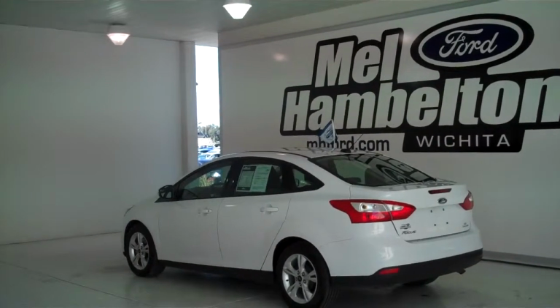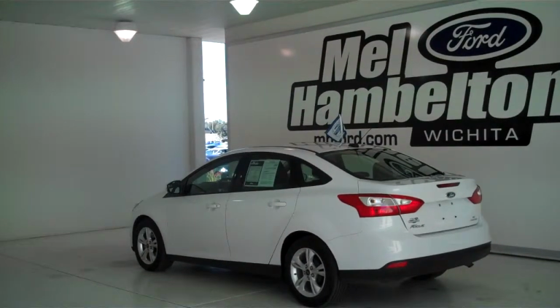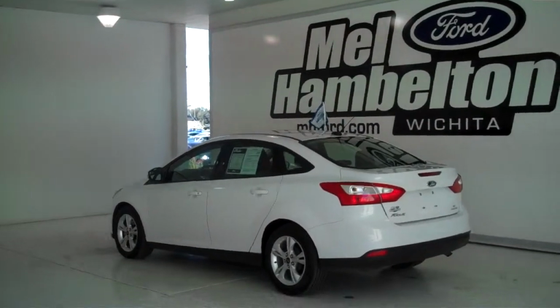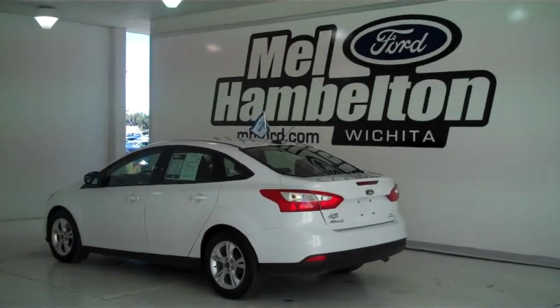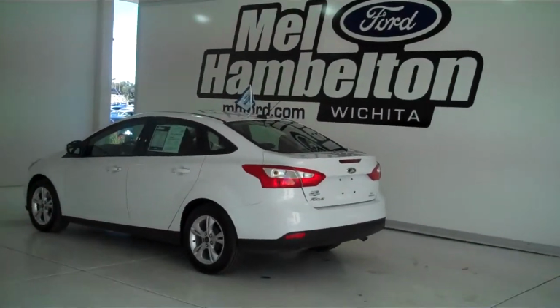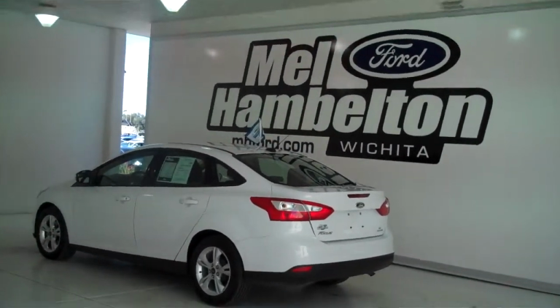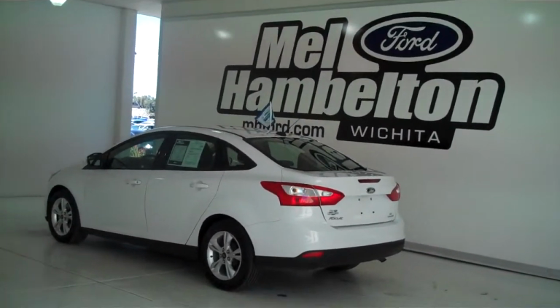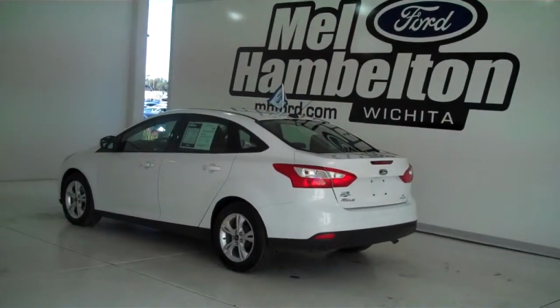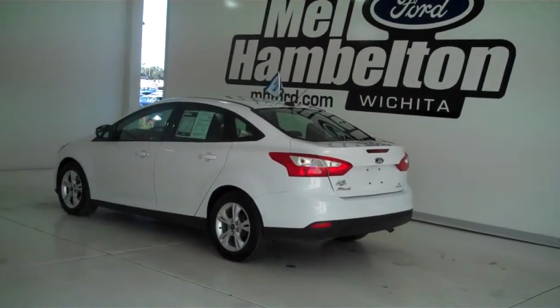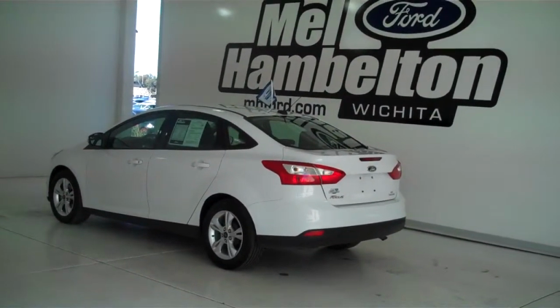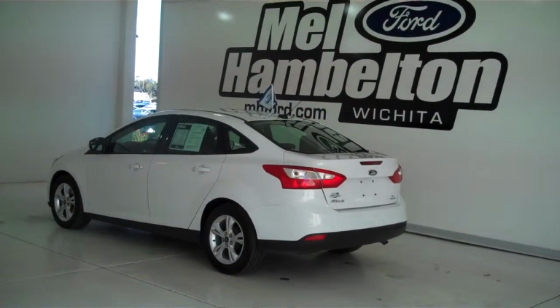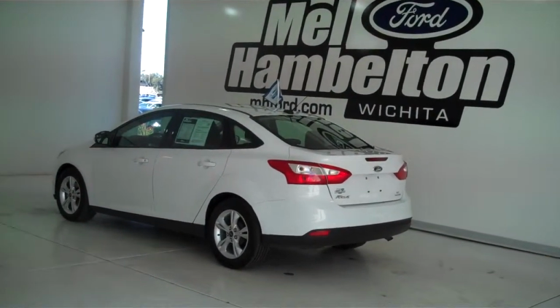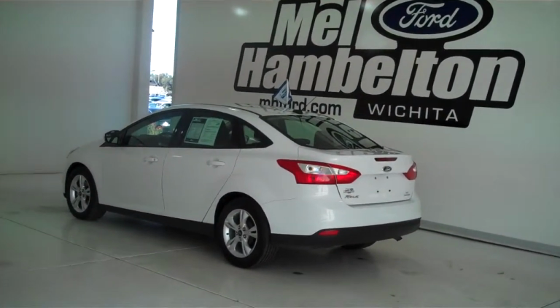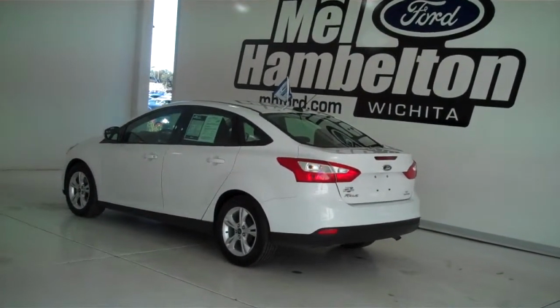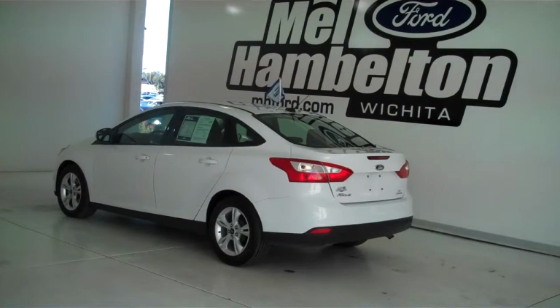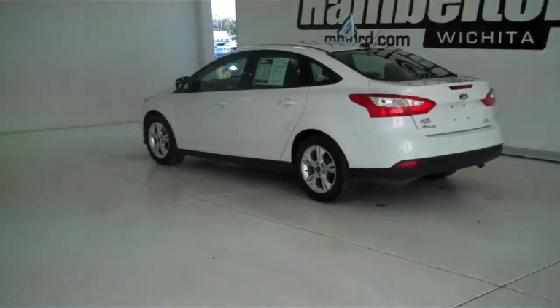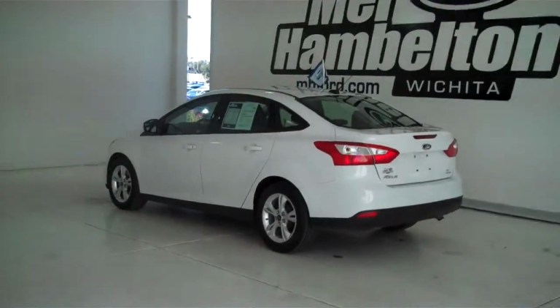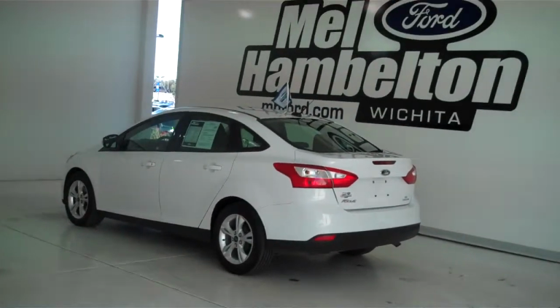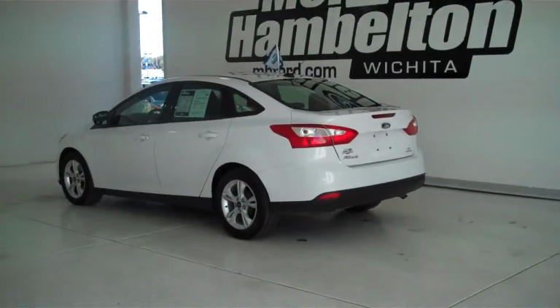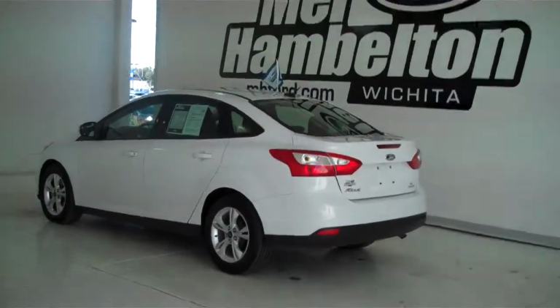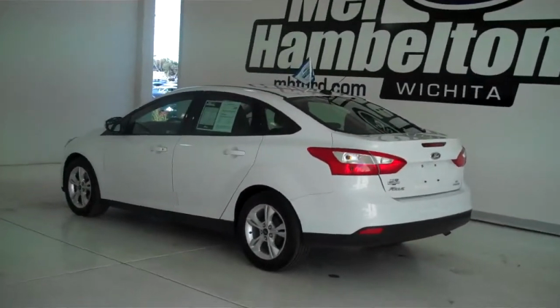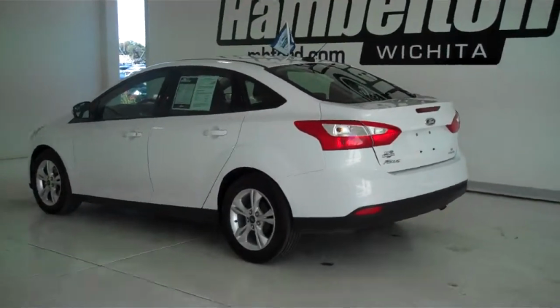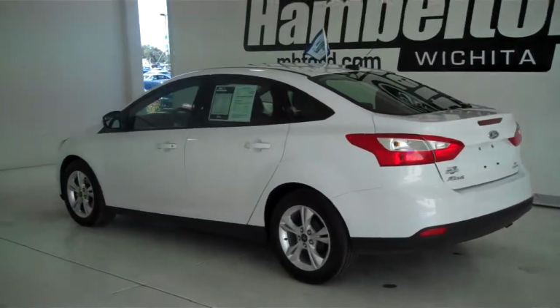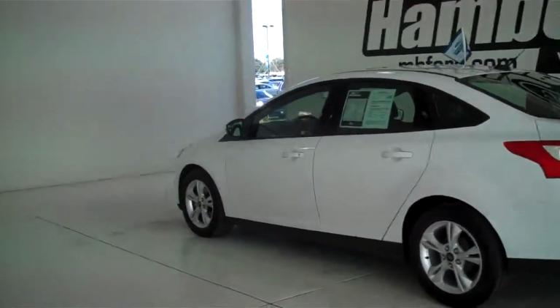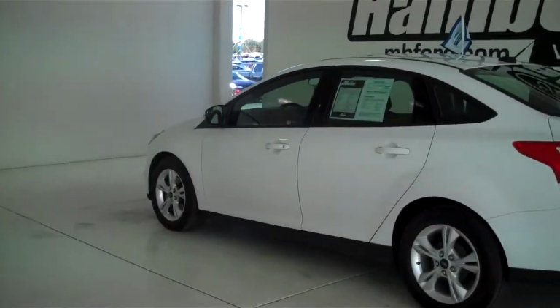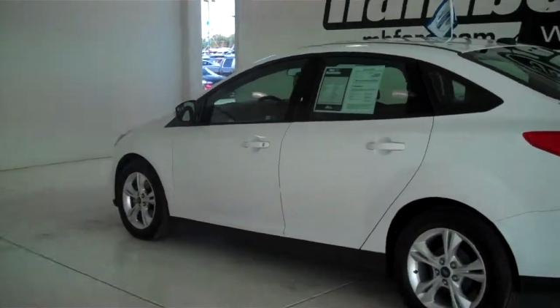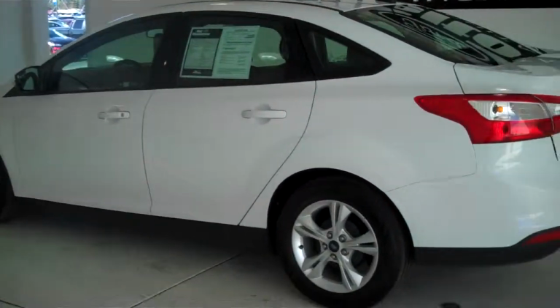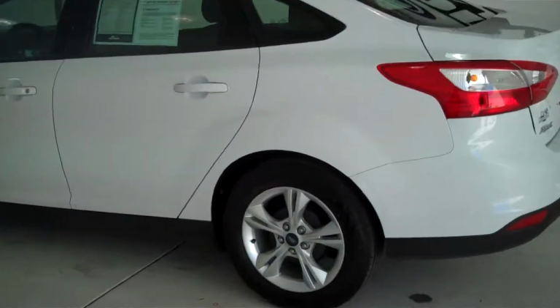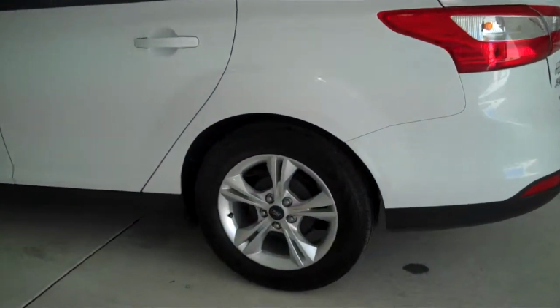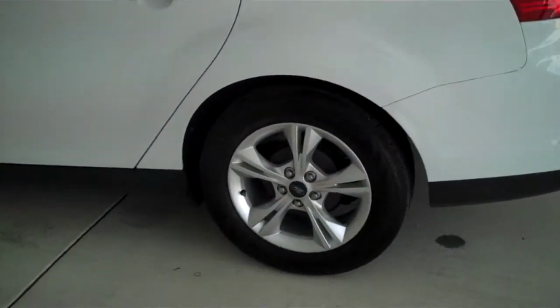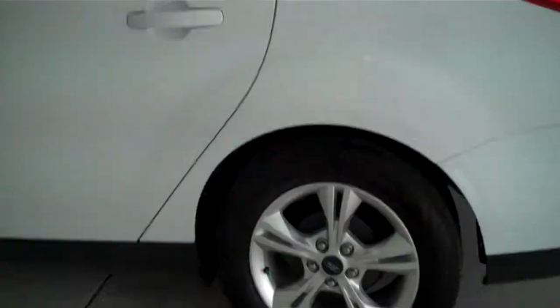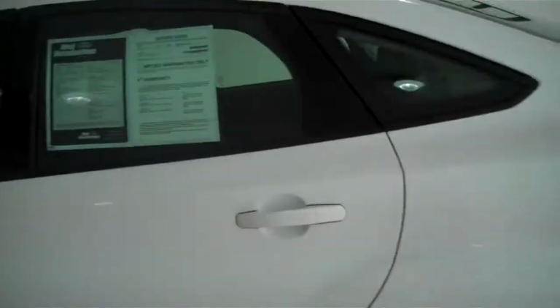133 367A is a pre-owned 2013 Ford Focus SE. It is Oxford White in color, and has the factory alloy wheels.